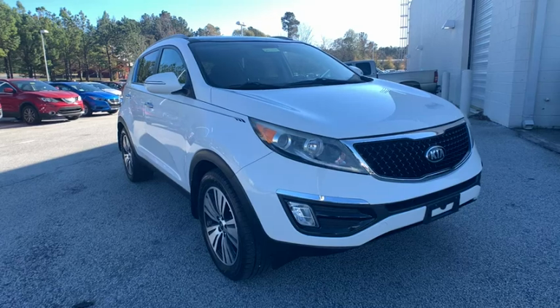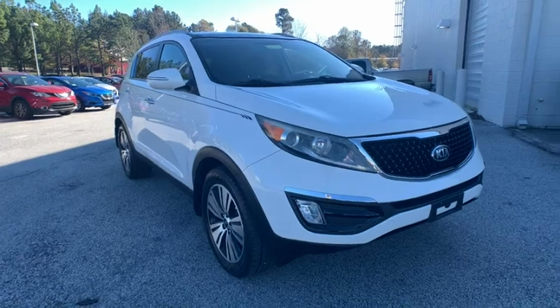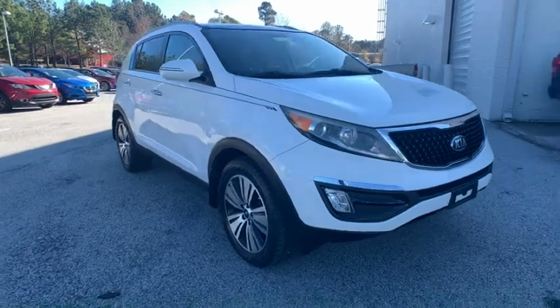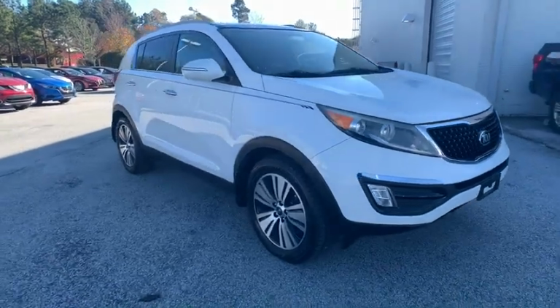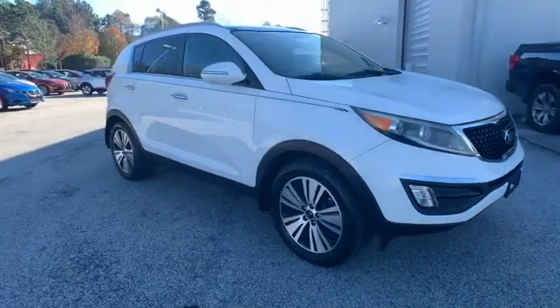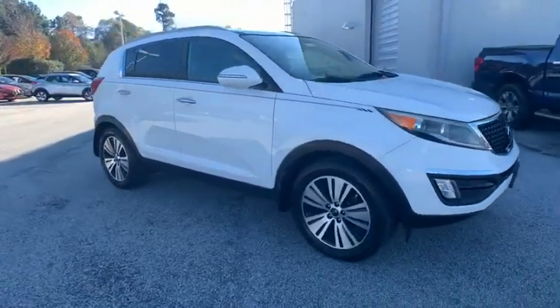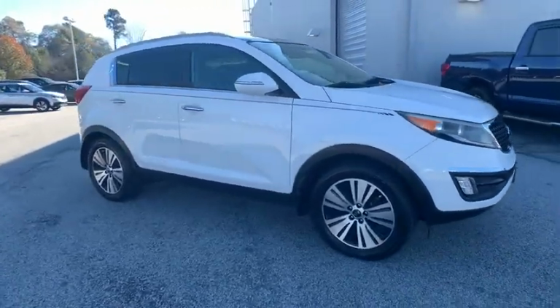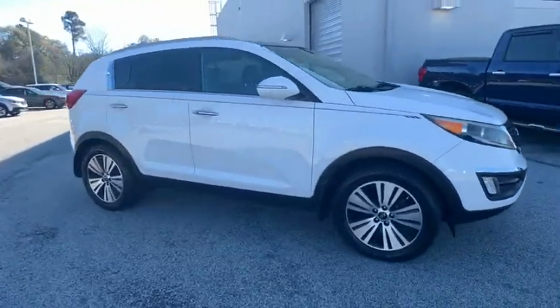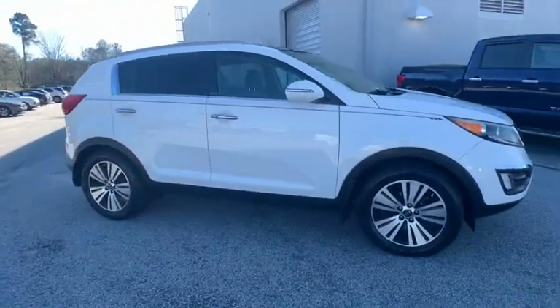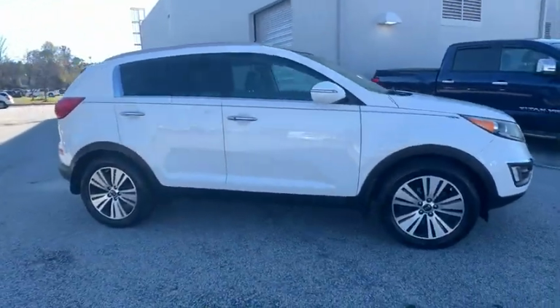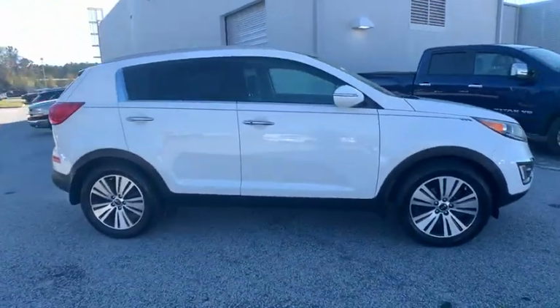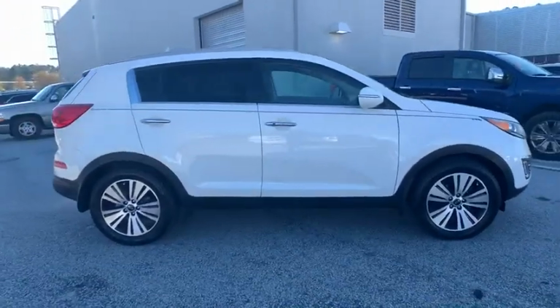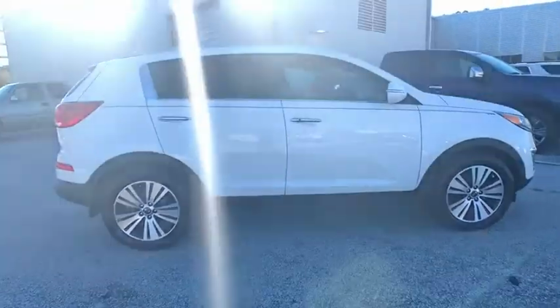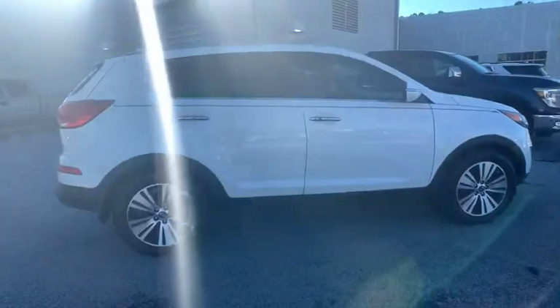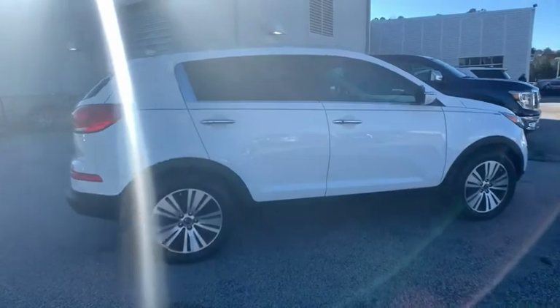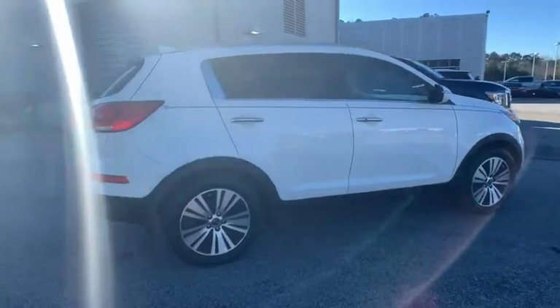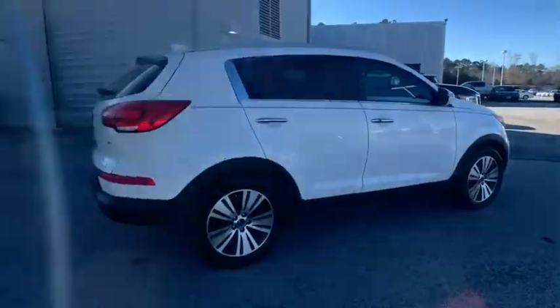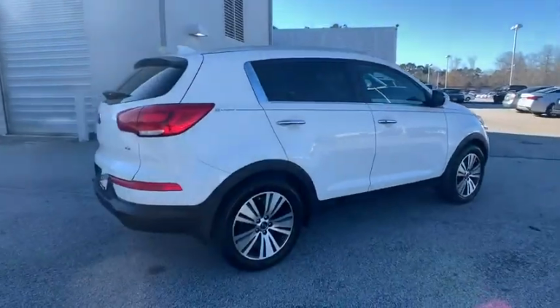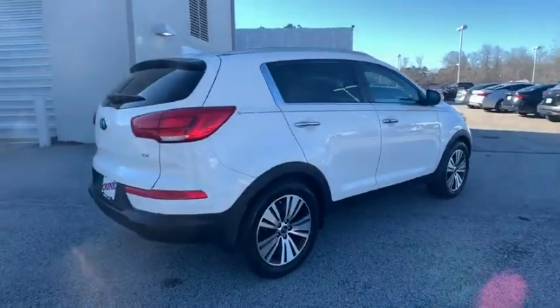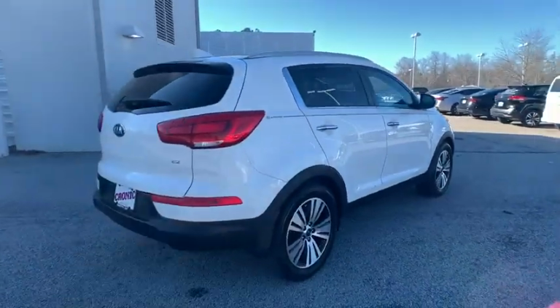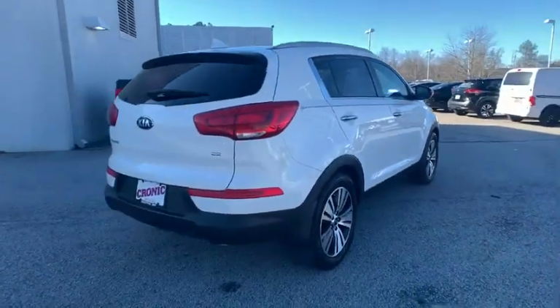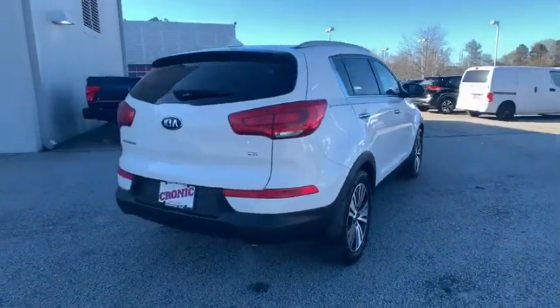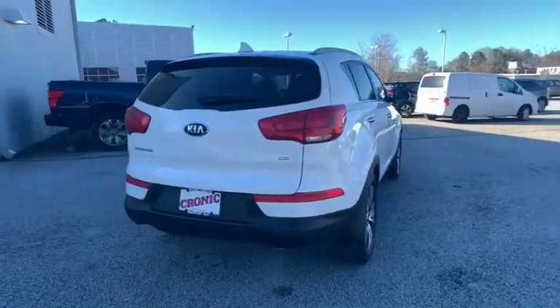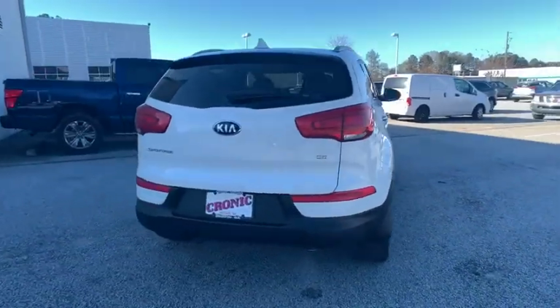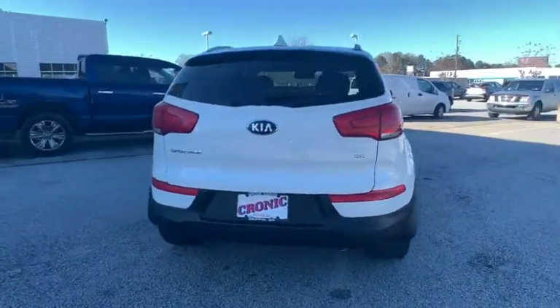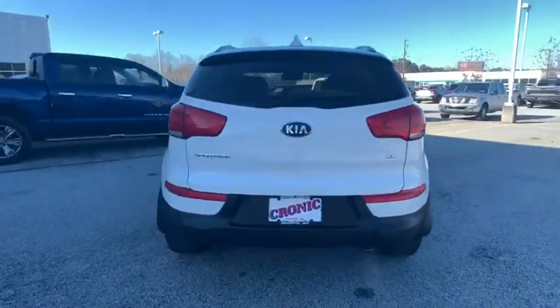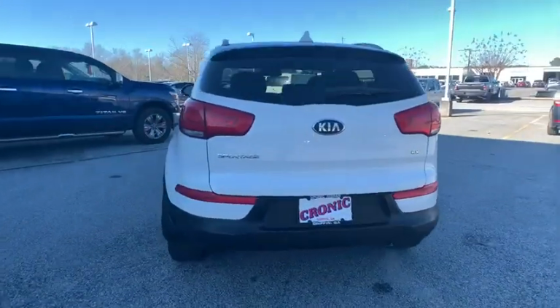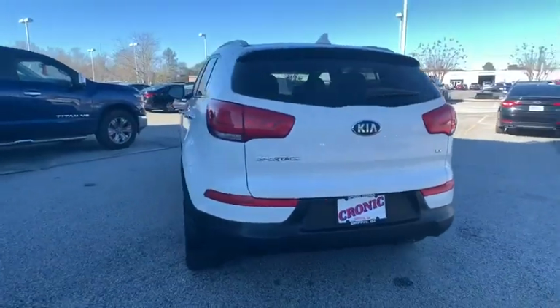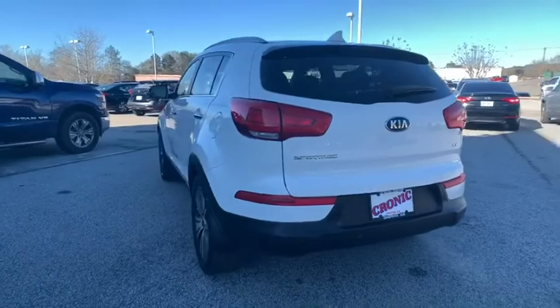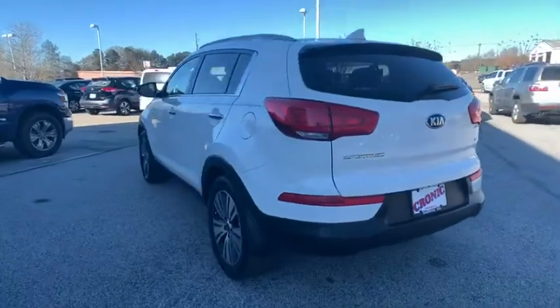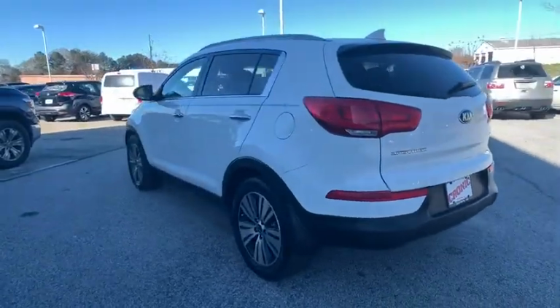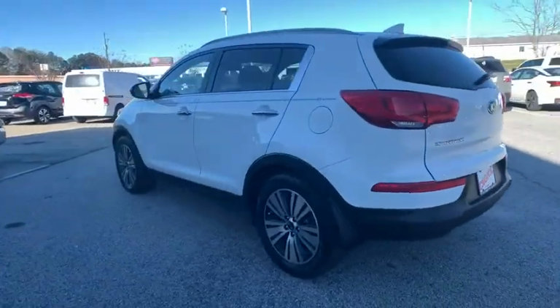Stop by and take a look at the 2014 Kia Sportage. With its sleek and stylish exterior and its roomy, feature-laden interior, the Sportage both looks good and performs well on the road.